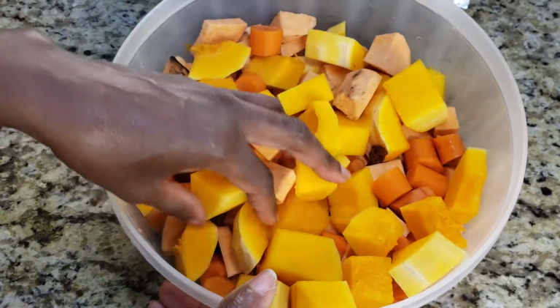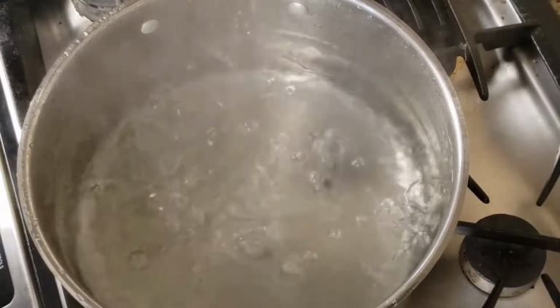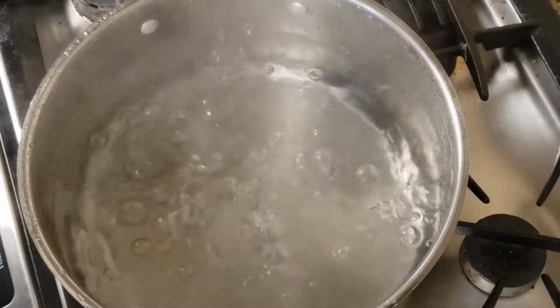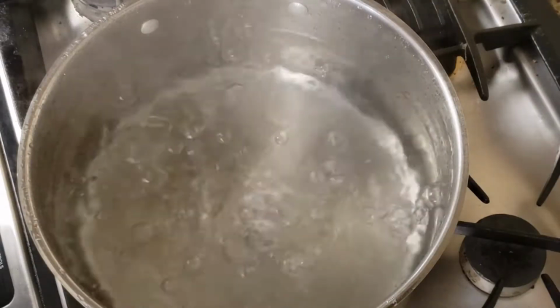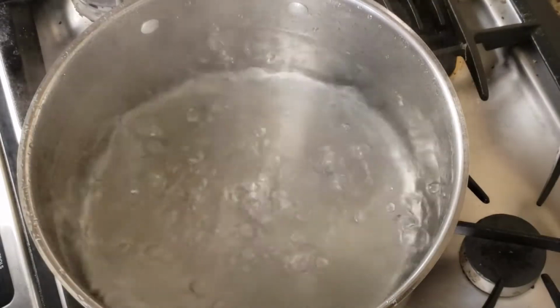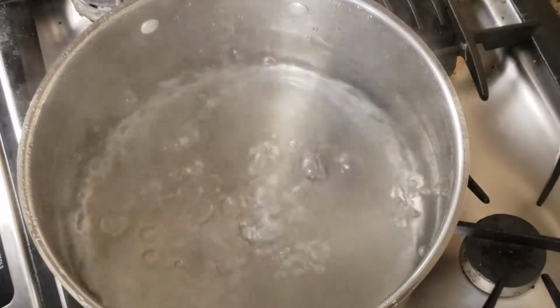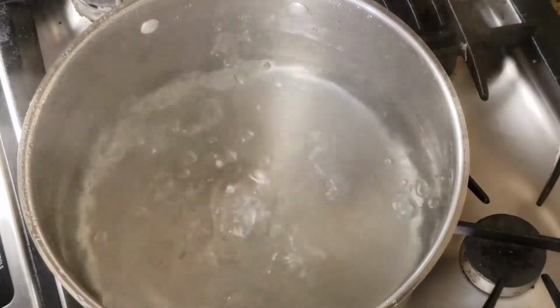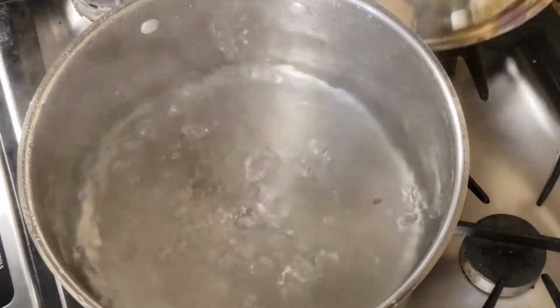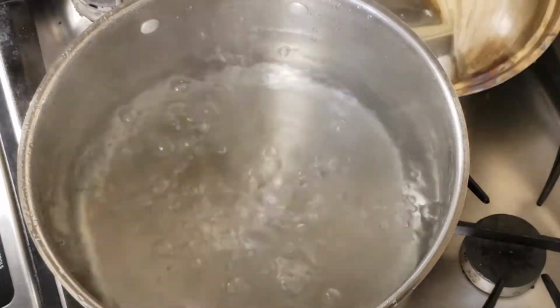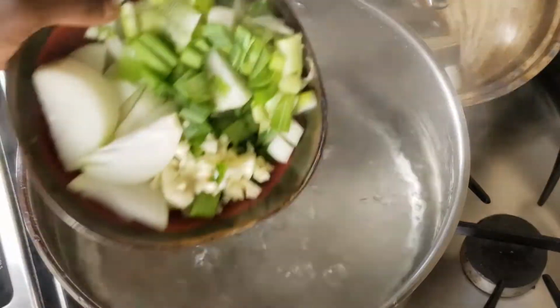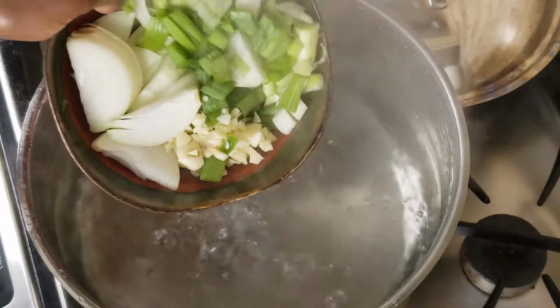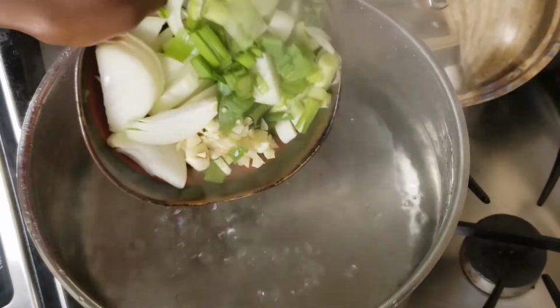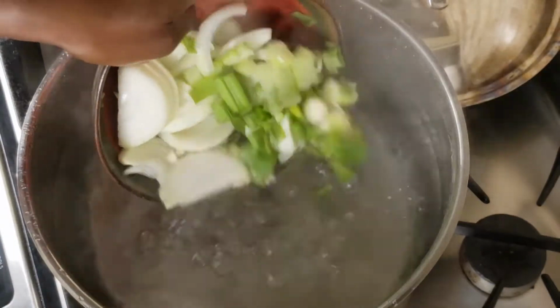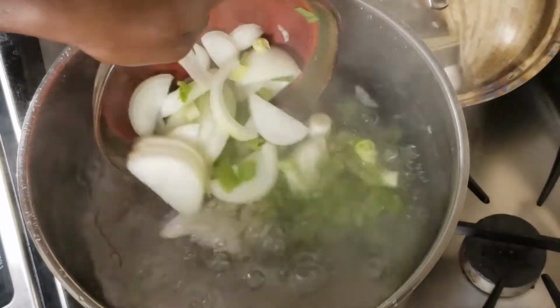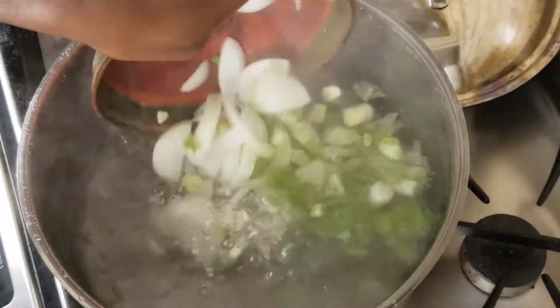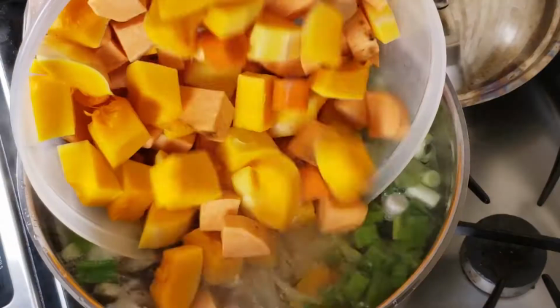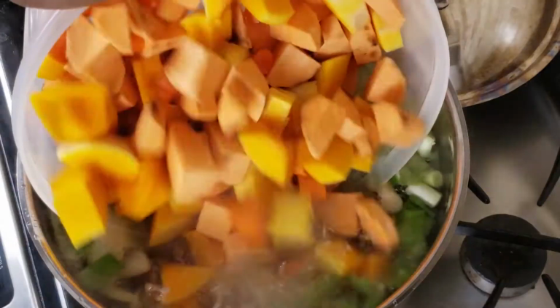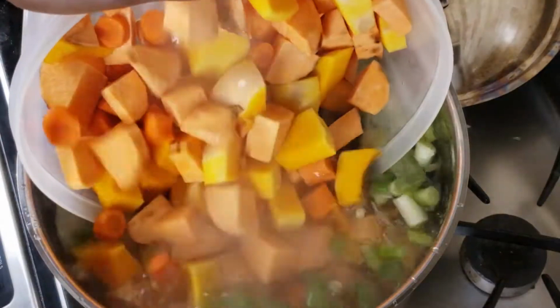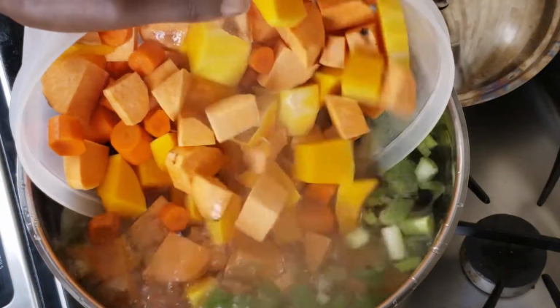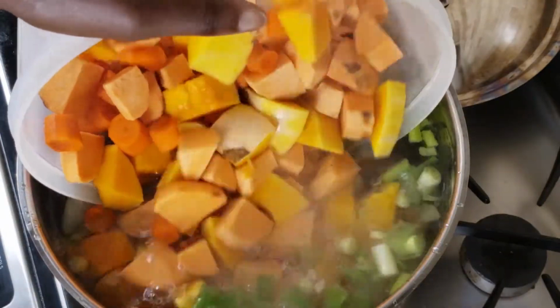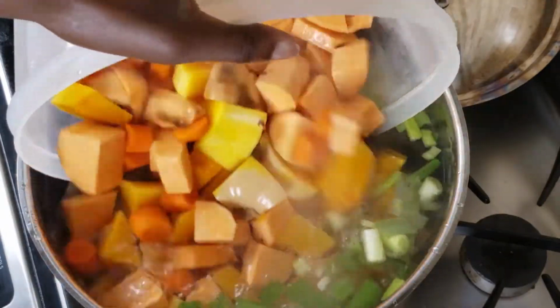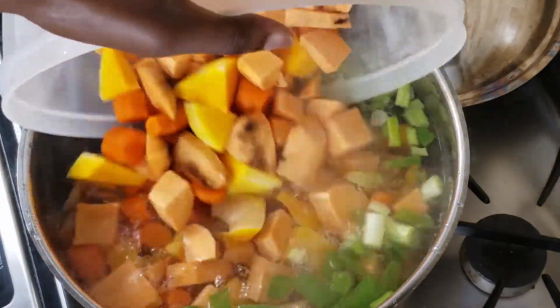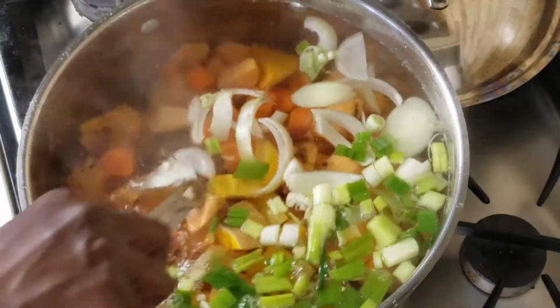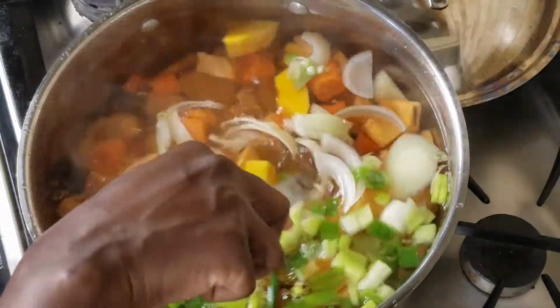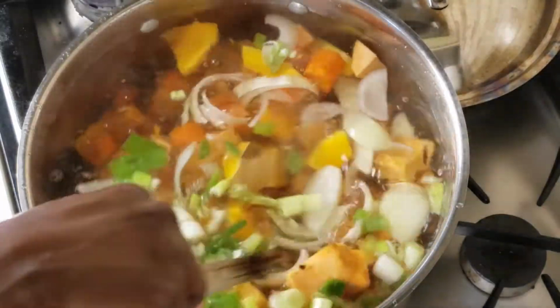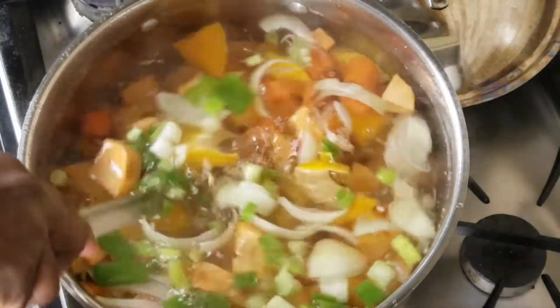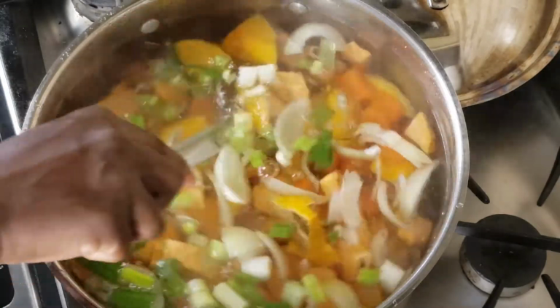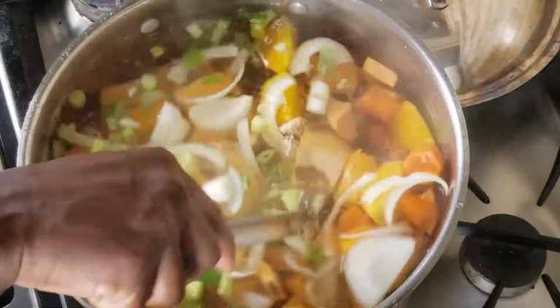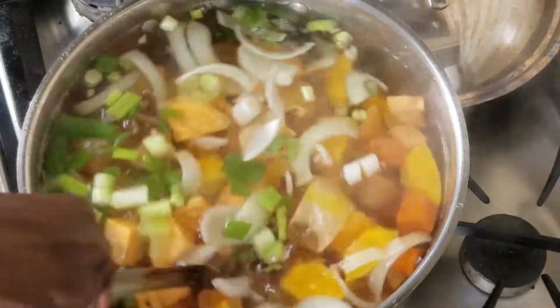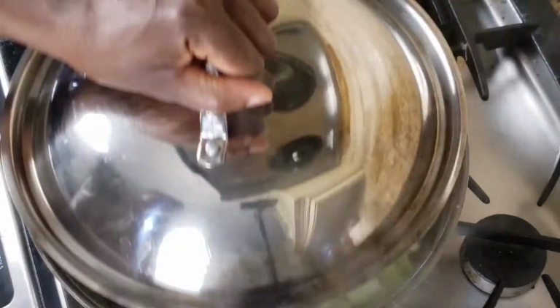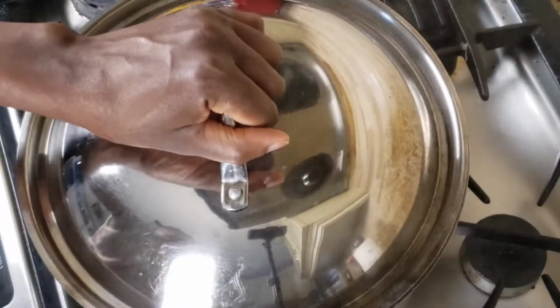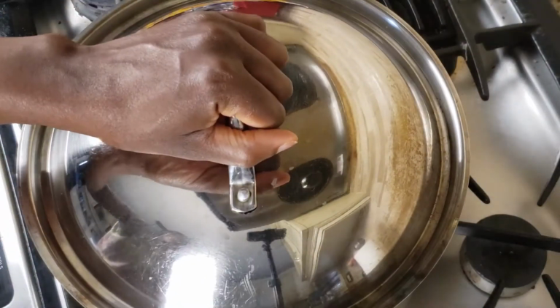I have a large pot here that I've added water to and brought to a boil. I'm going to add the onions, garlic, and root vegetables and put the lid on. I have my stove on medium heat so that all of this simmers.